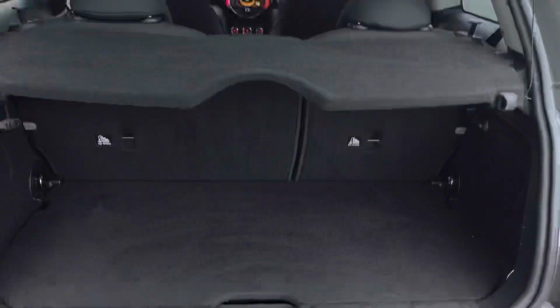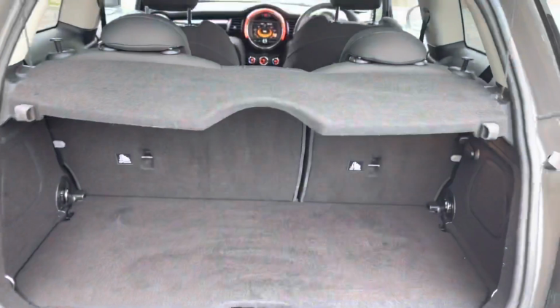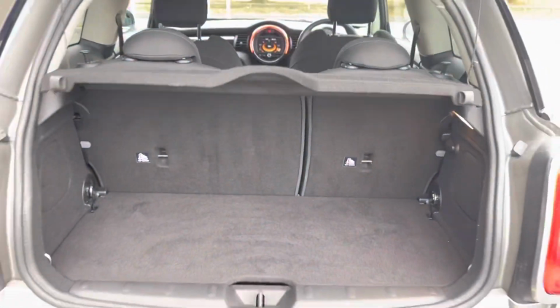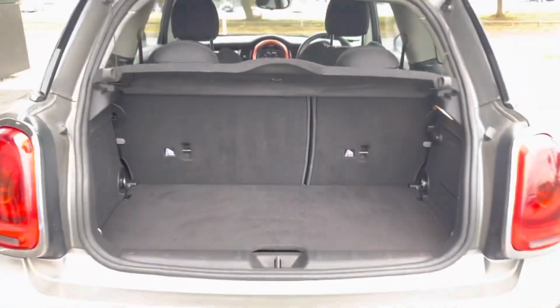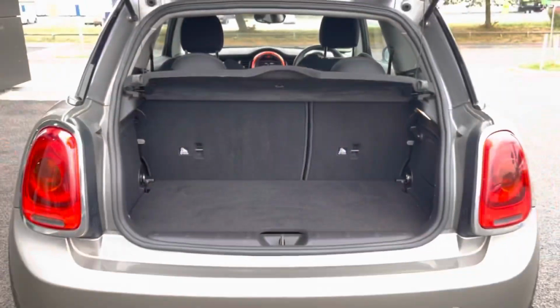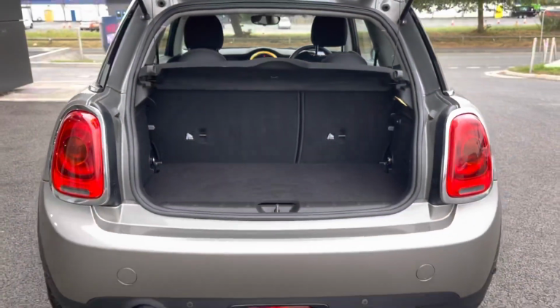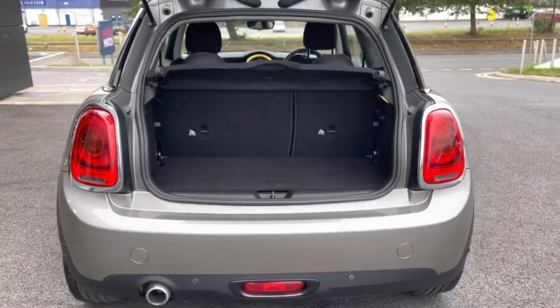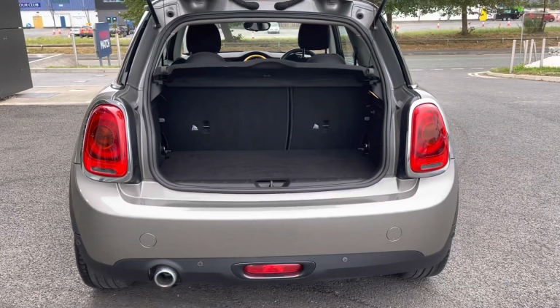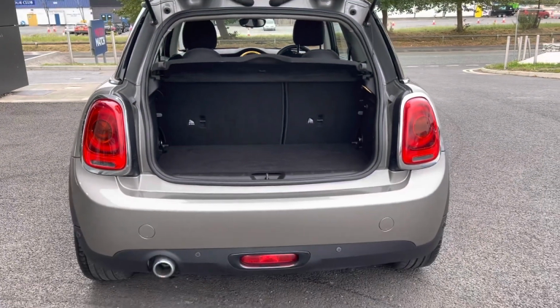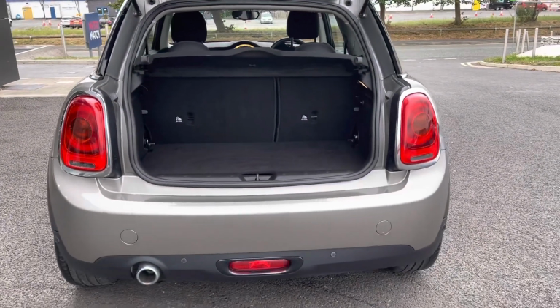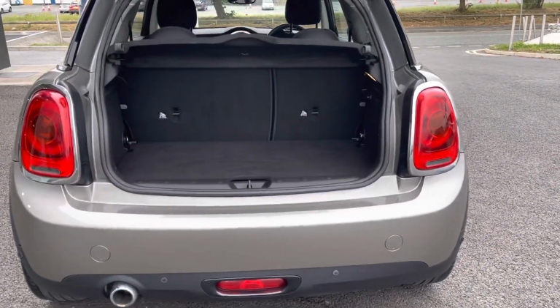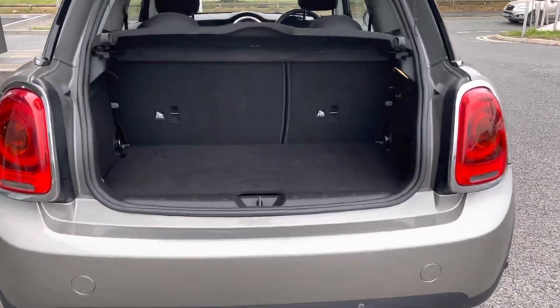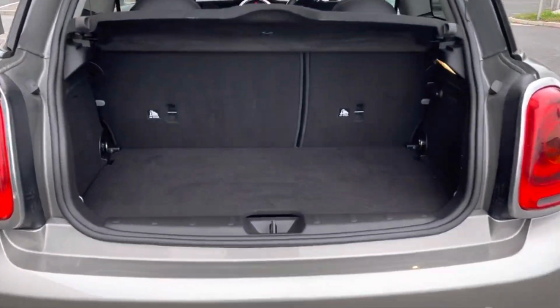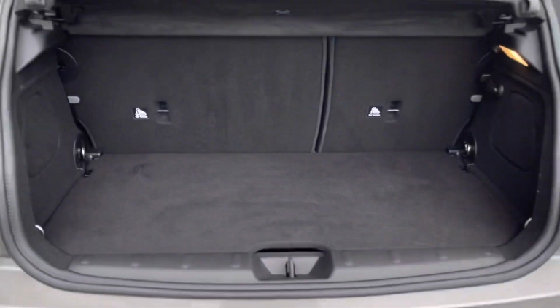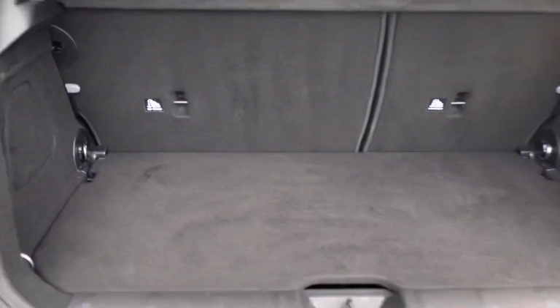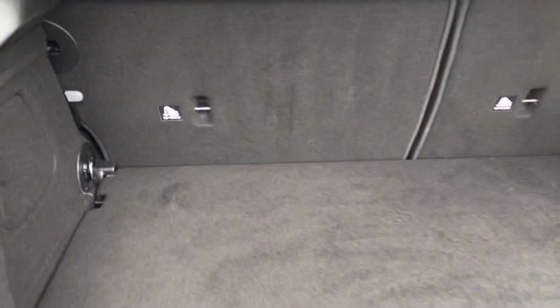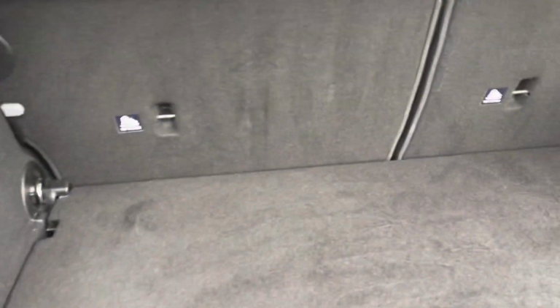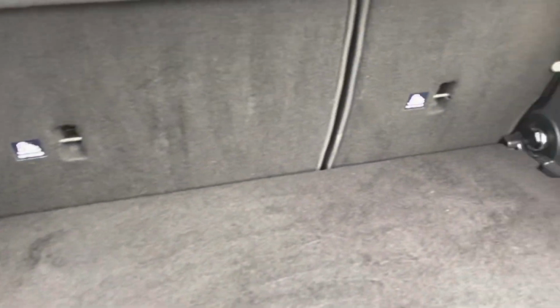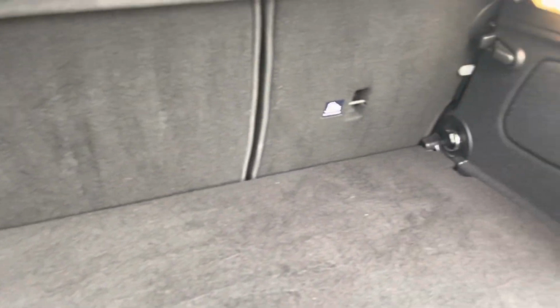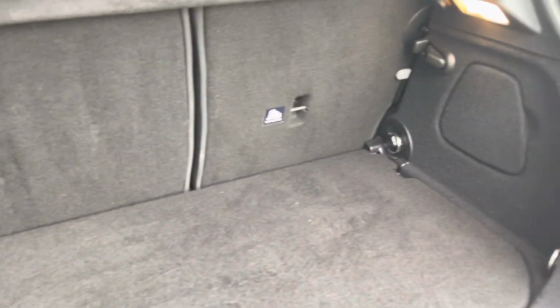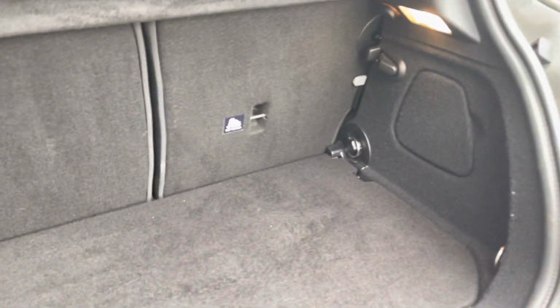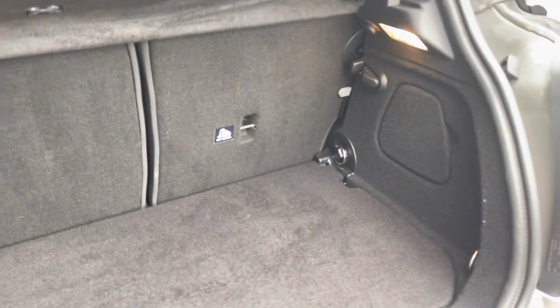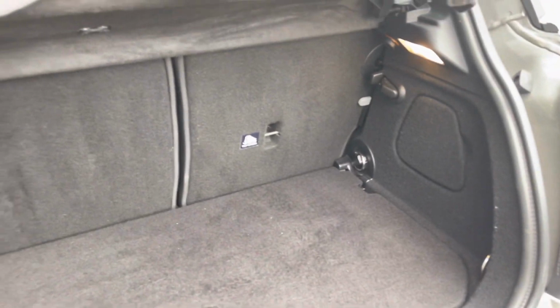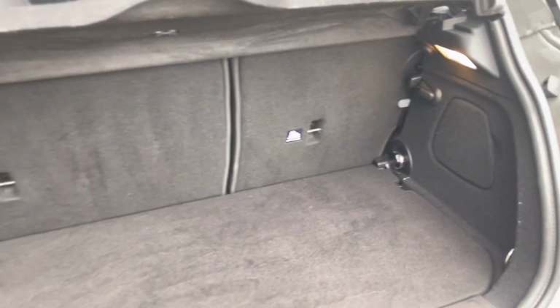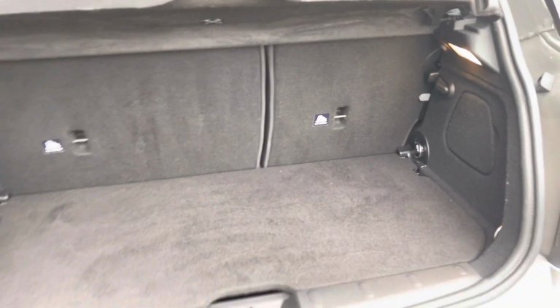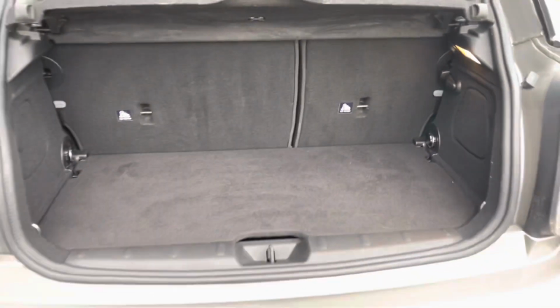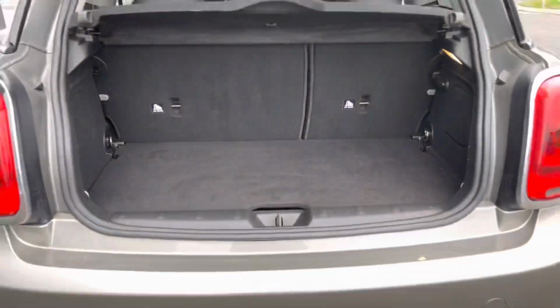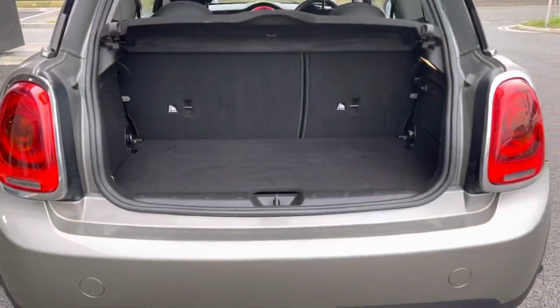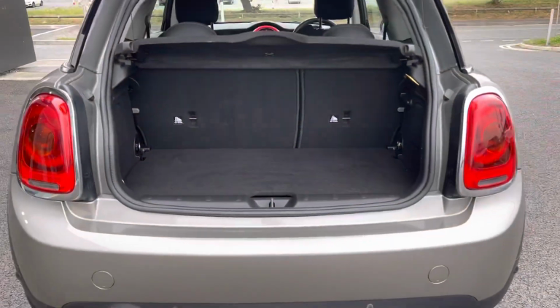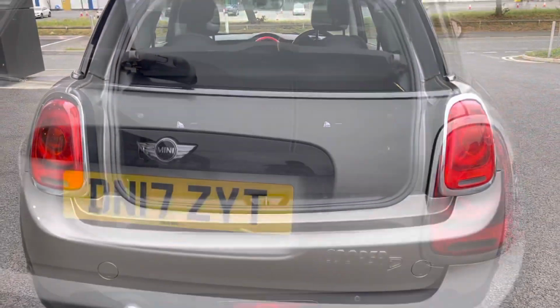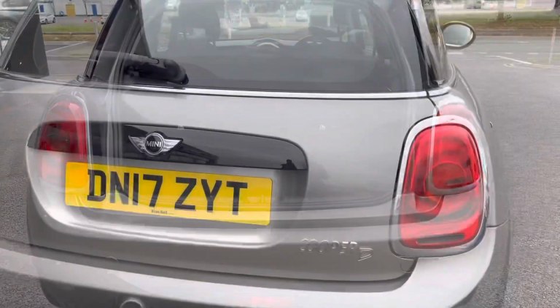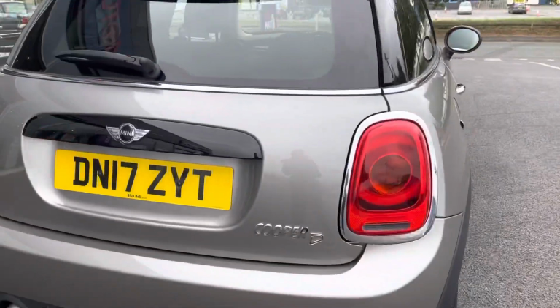Moving into the boot of the car, you can see that there is plenty of space in there, especially for a car of its size — plenty of room for bags after a weekly shop, and maybe even a suitcase for trips to the airport.